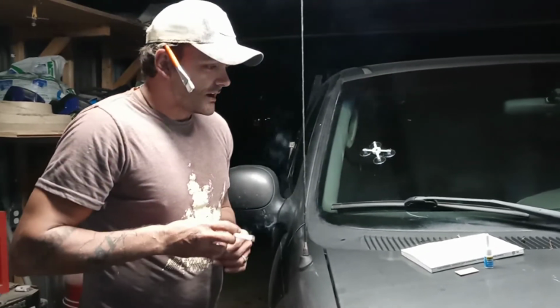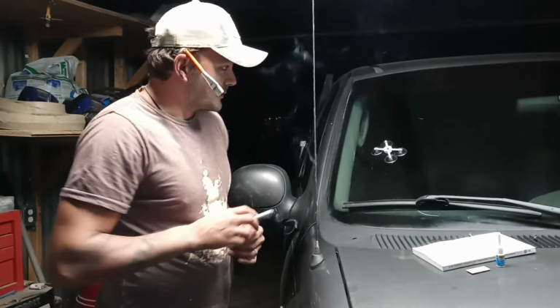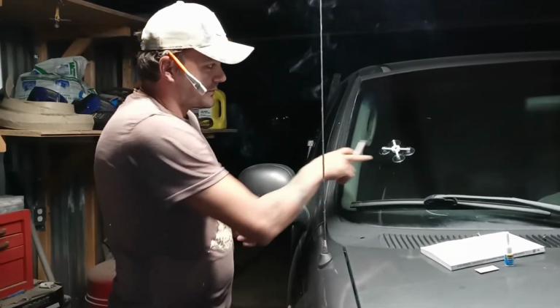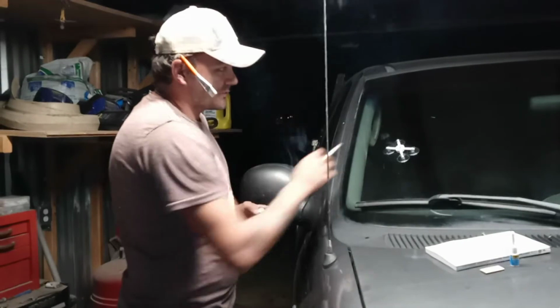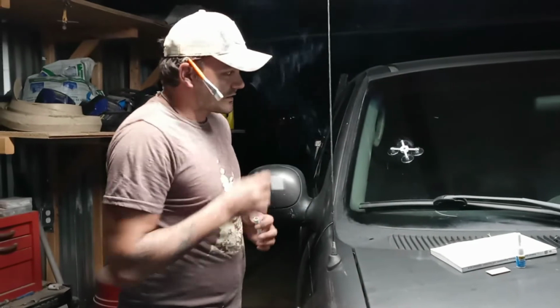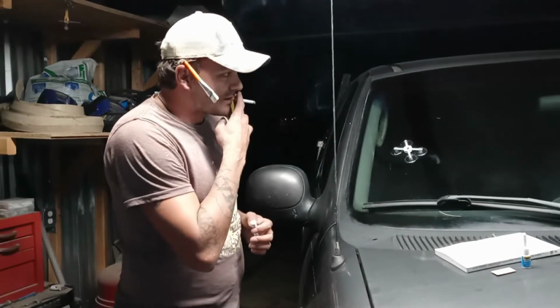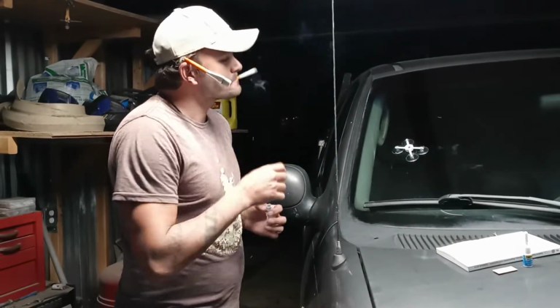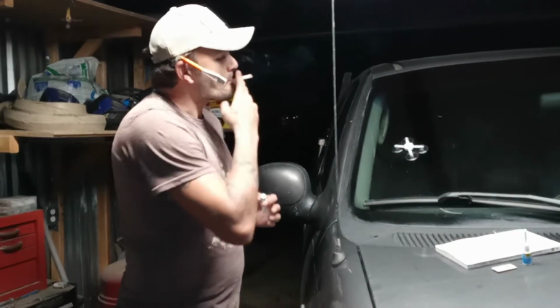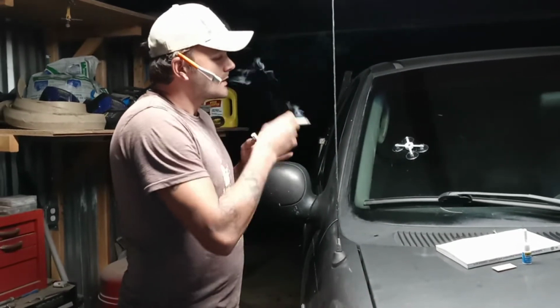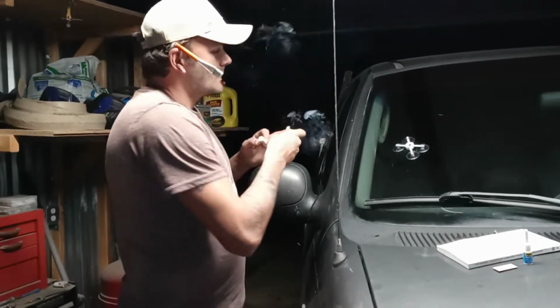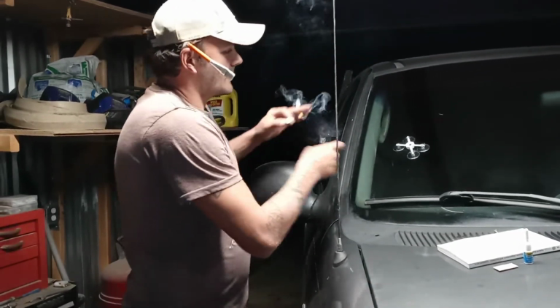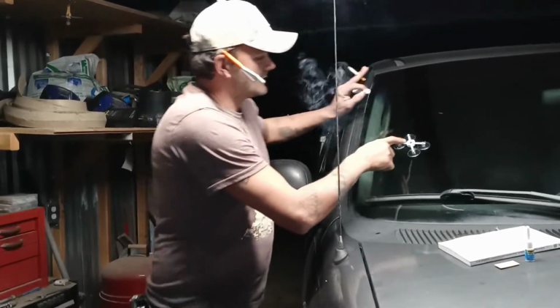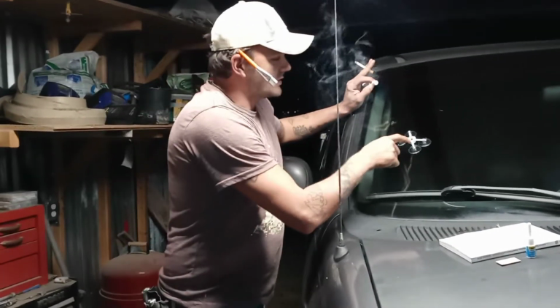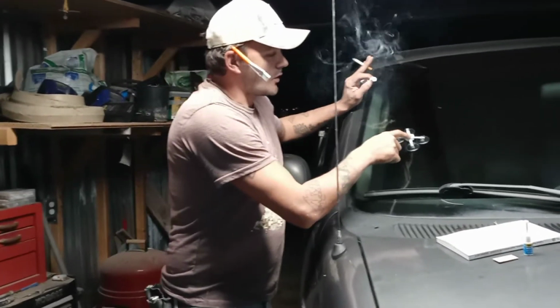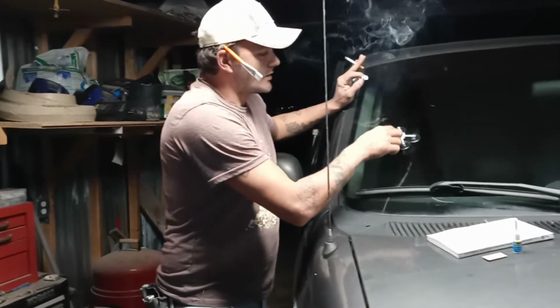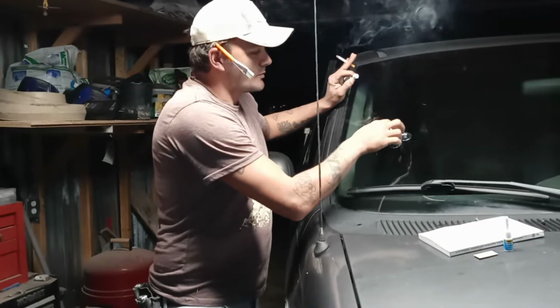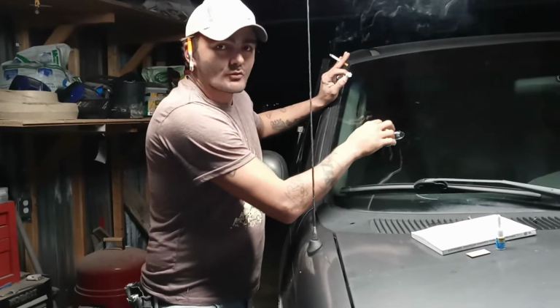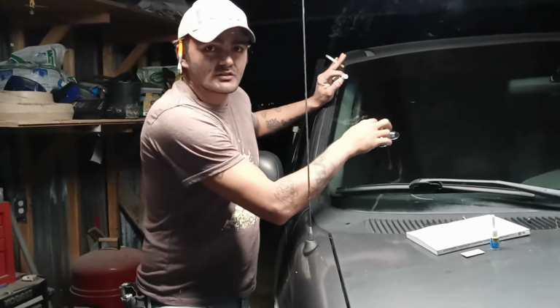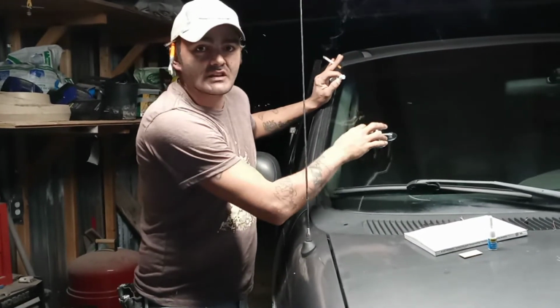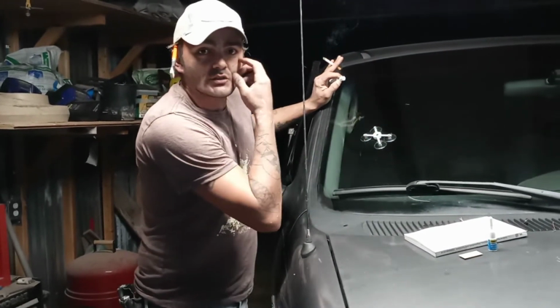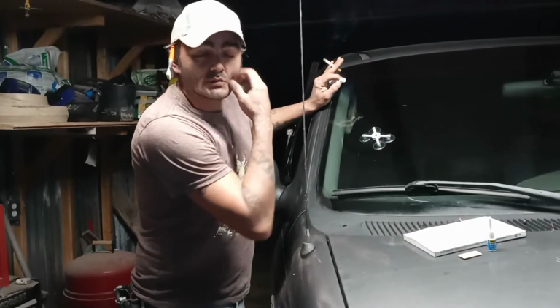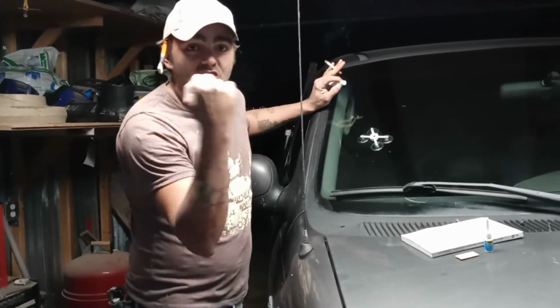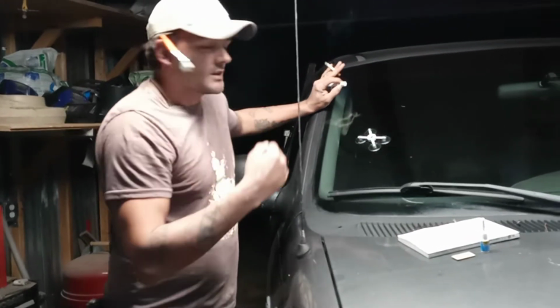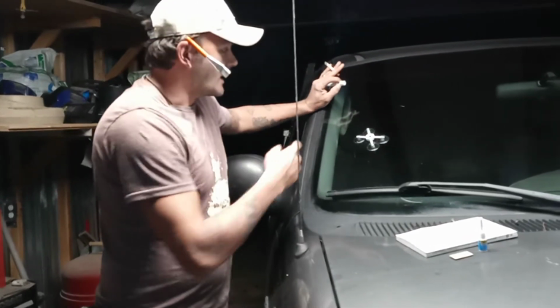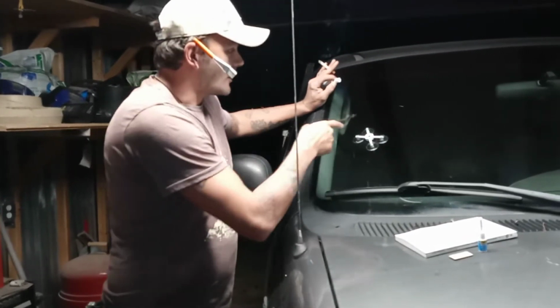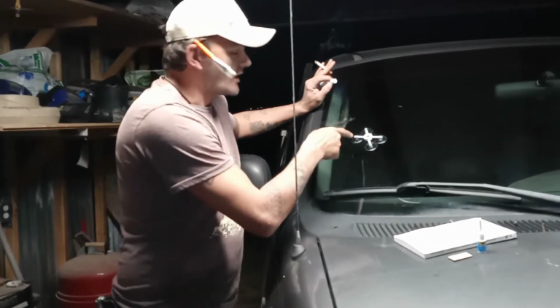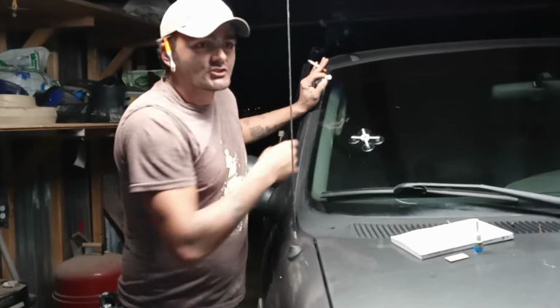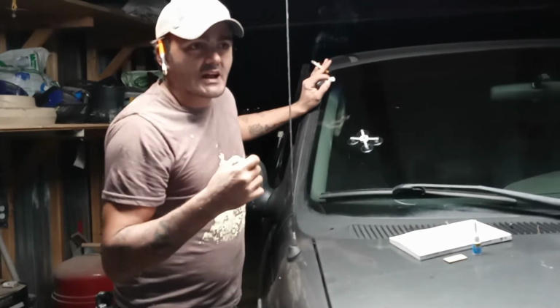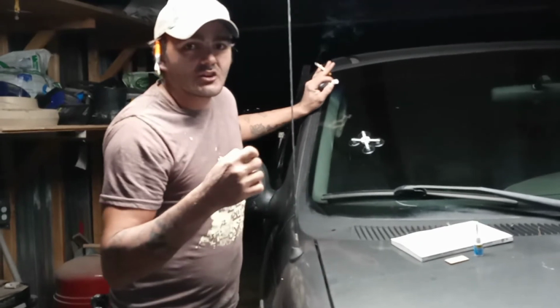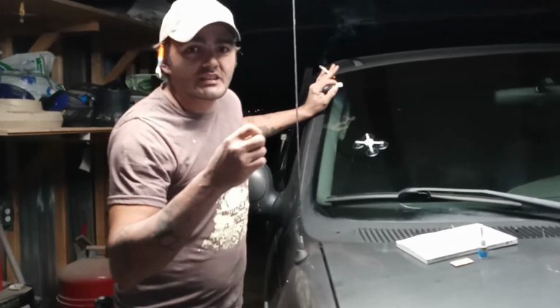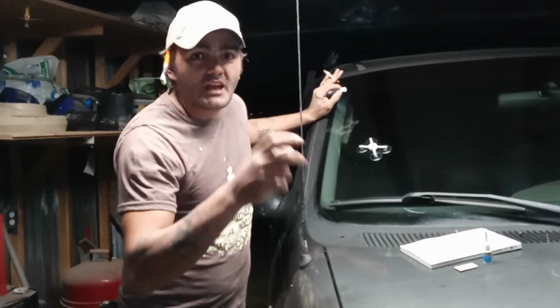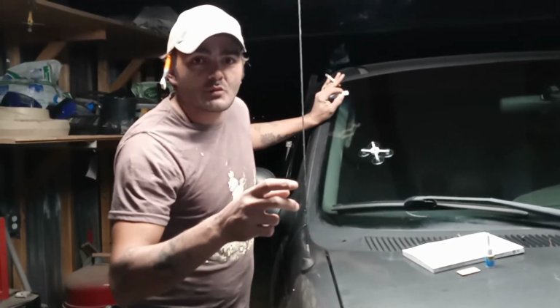It comes with this suction cup thing. And this hole right here, you mount it dead center with your chip. Underneath there, the chip I got — it looks like there was an exit wound.